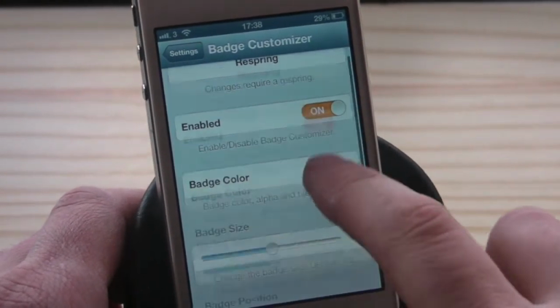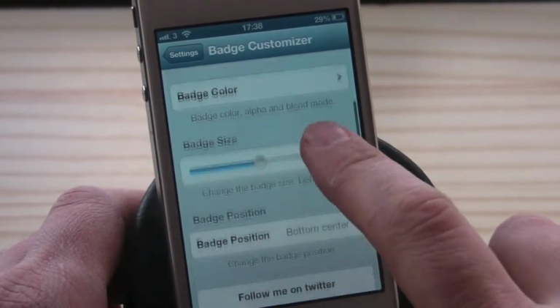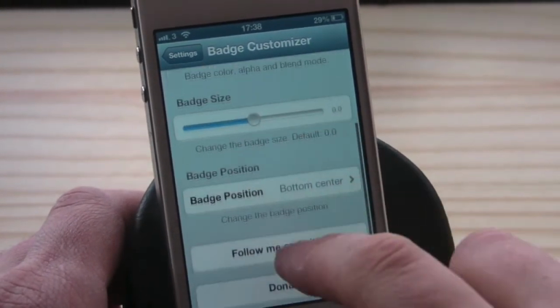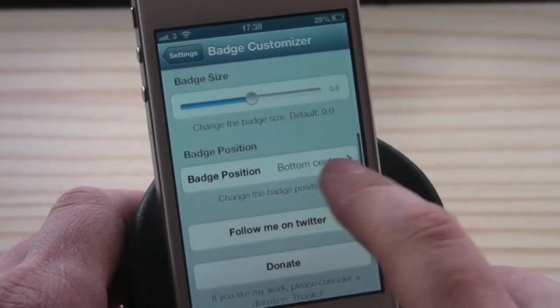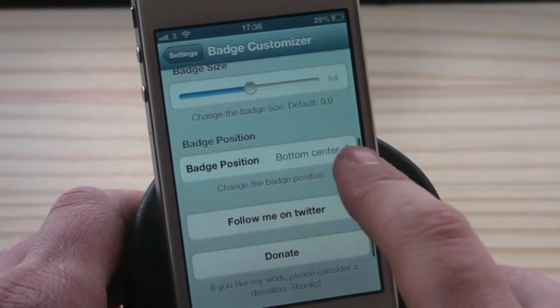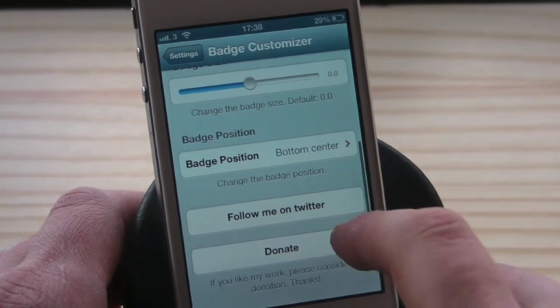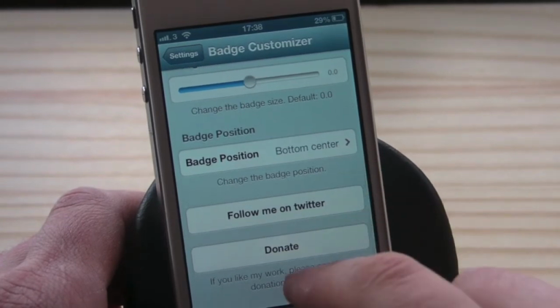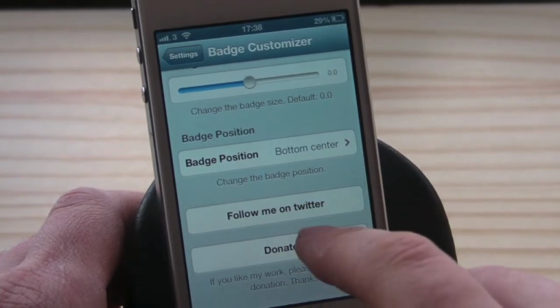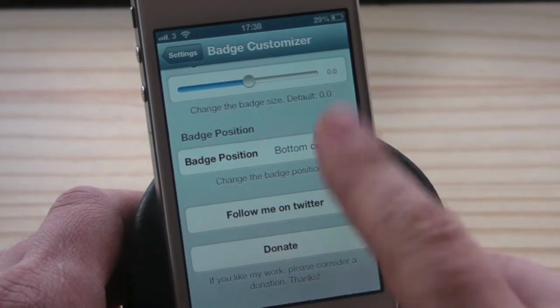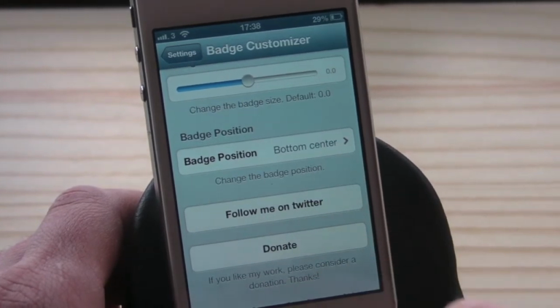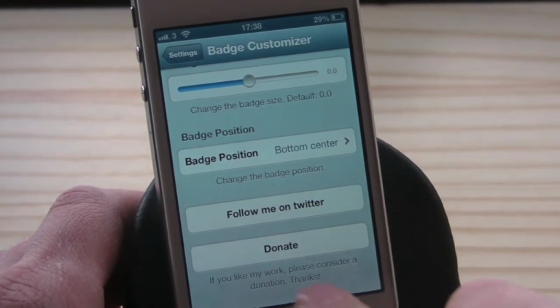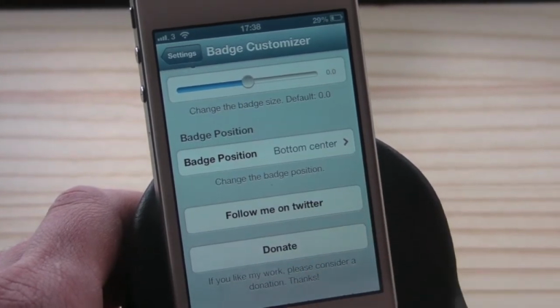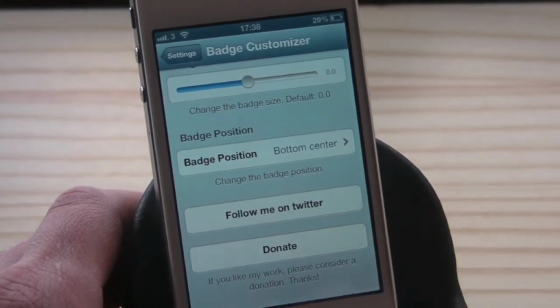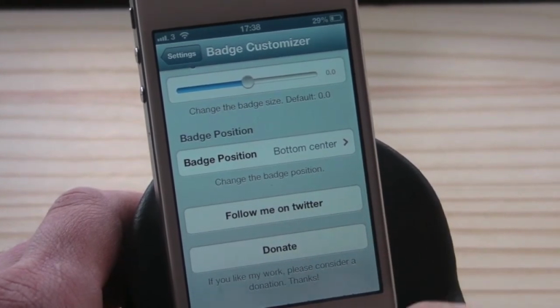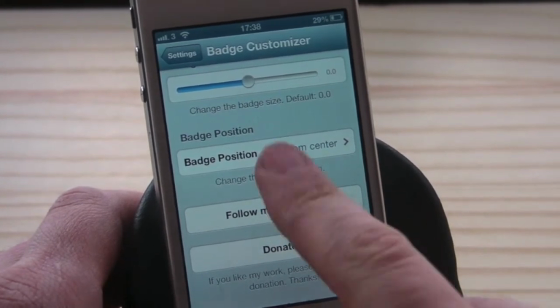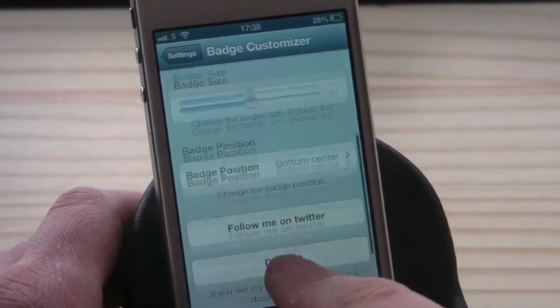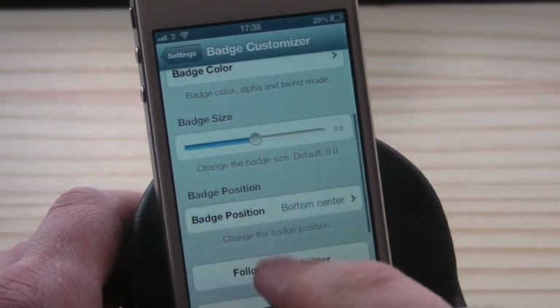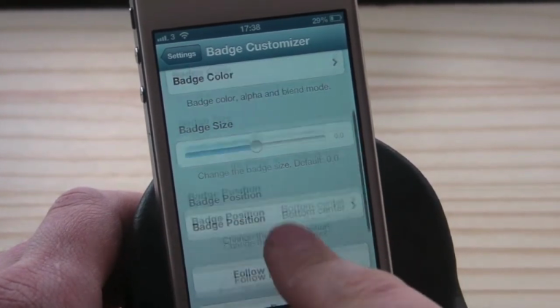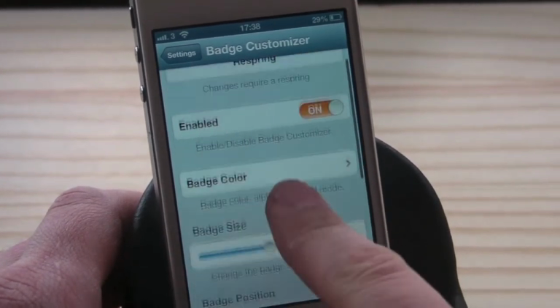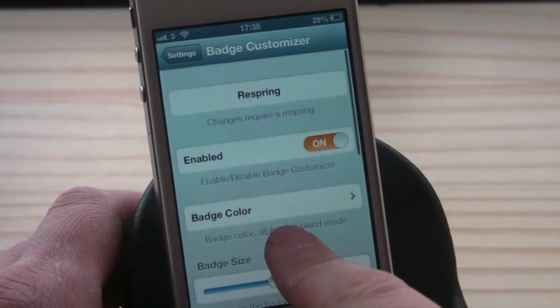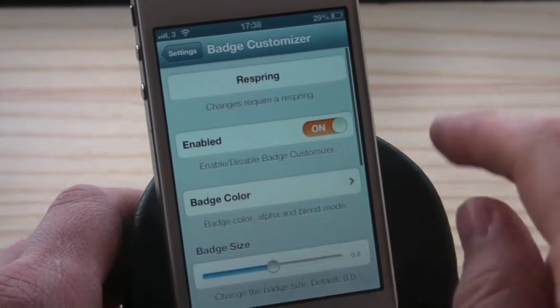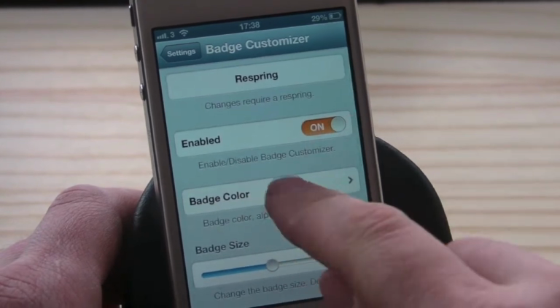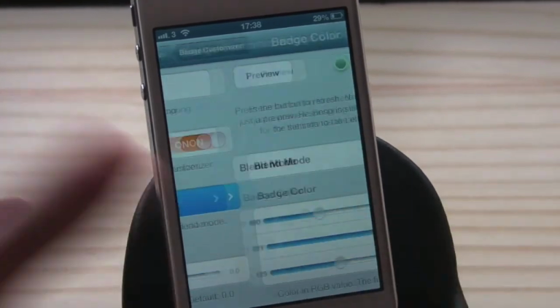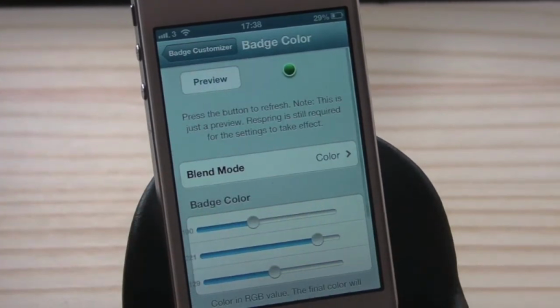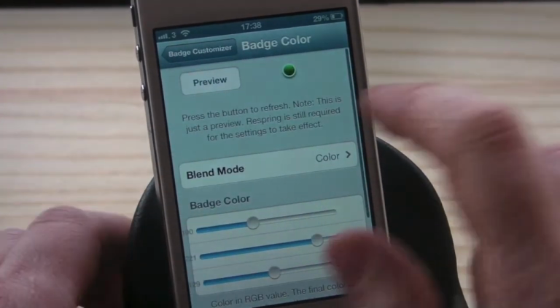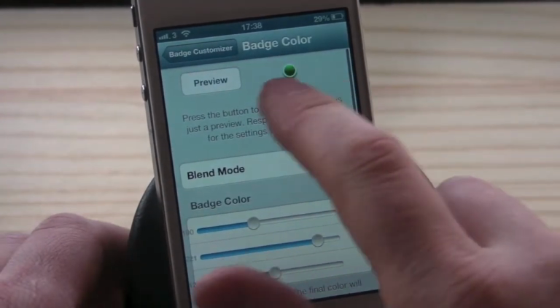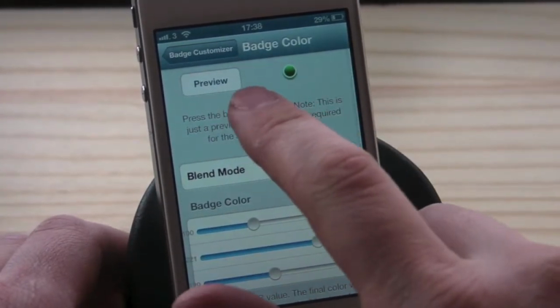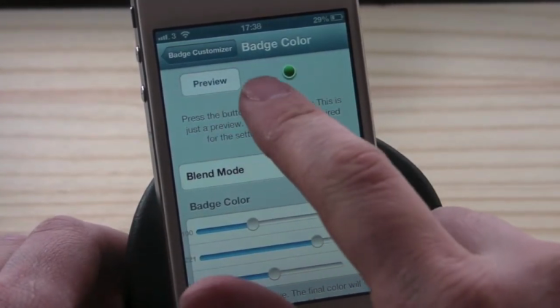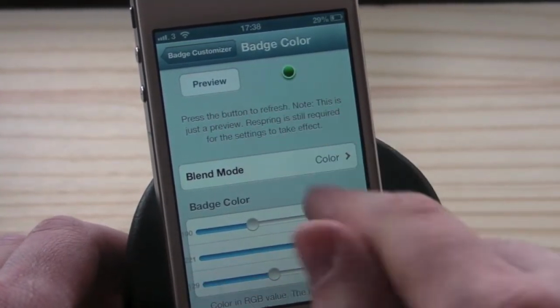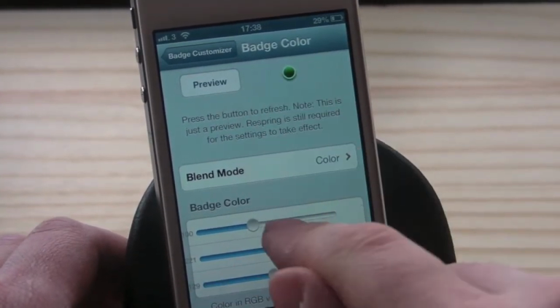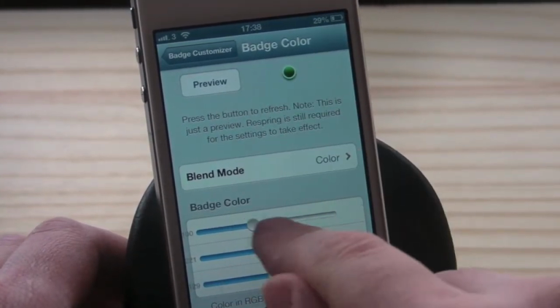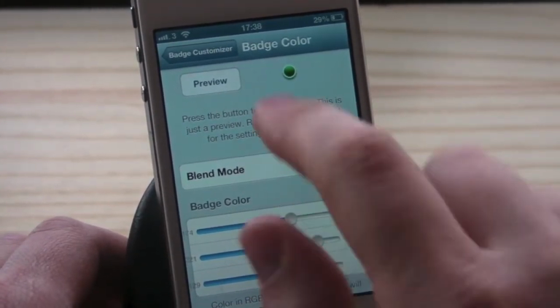In Badge Customizer settings, you have an enabled toggle, a respring button at the top, badge color, badge size, badge position, and you can also follow and donate to the developer if you wish. There's also a preview button so once you've made changes you can click preview to see how it looks.